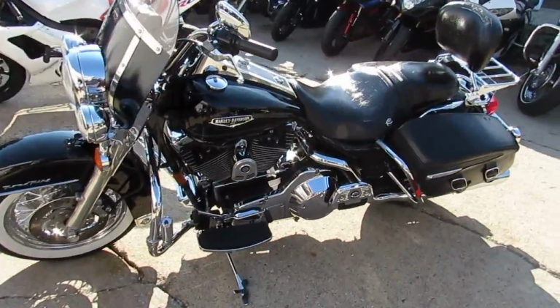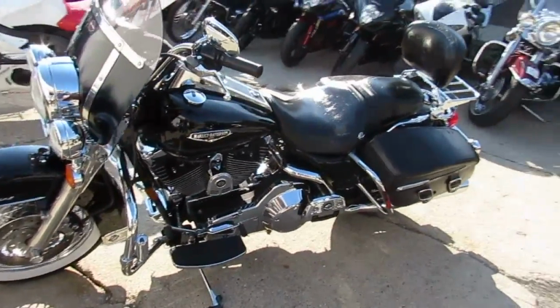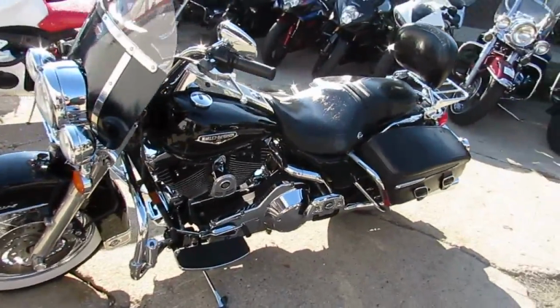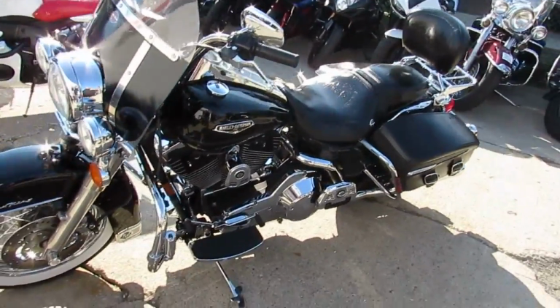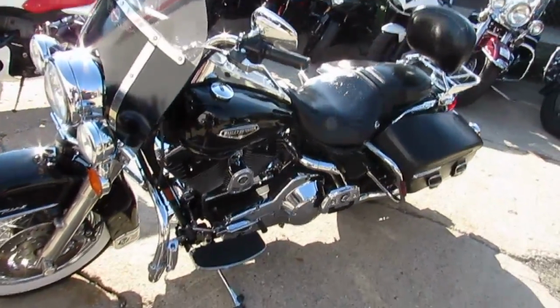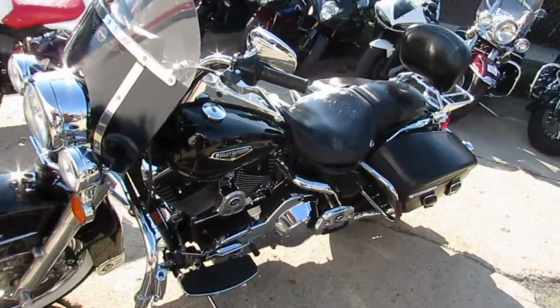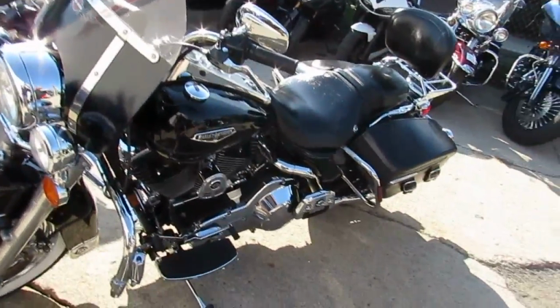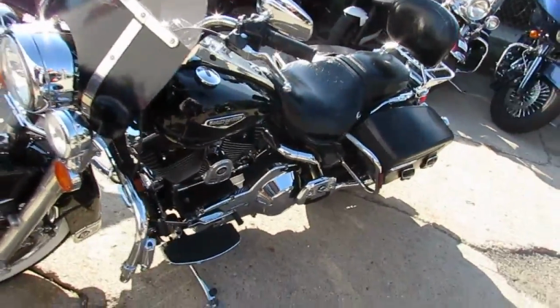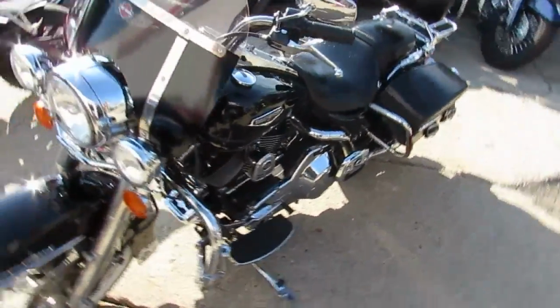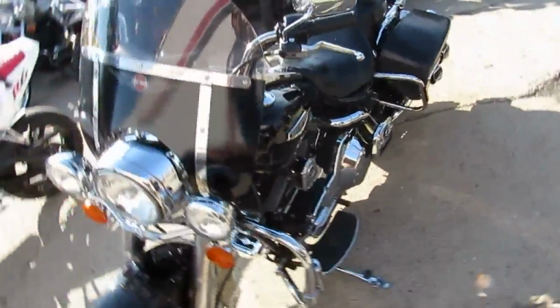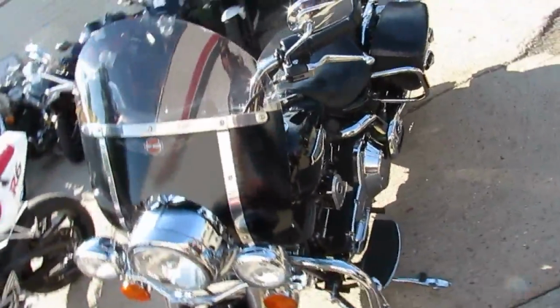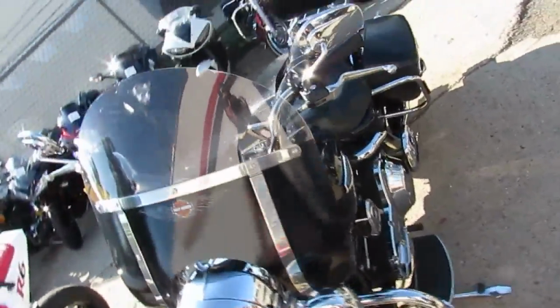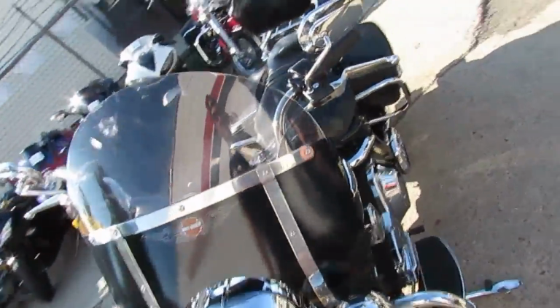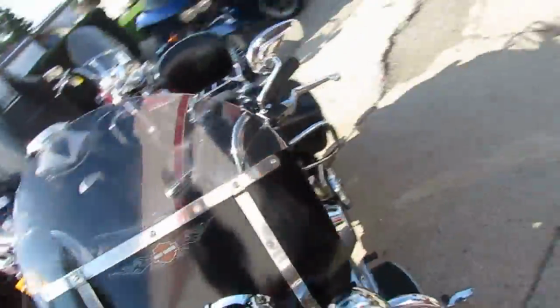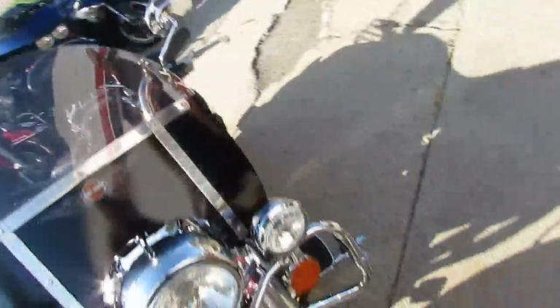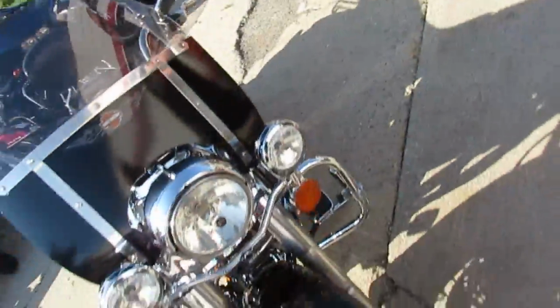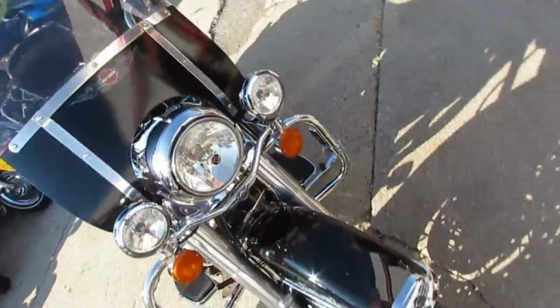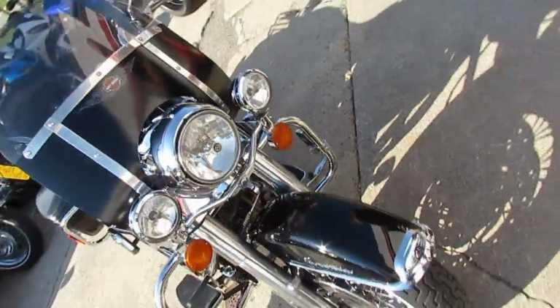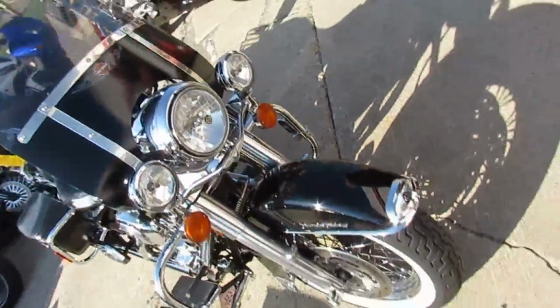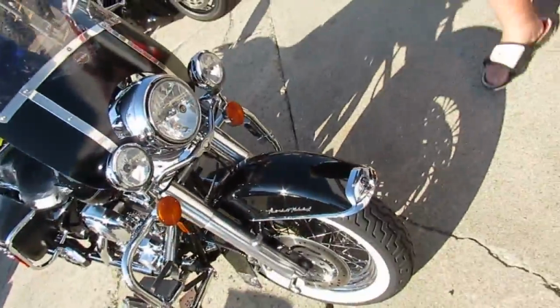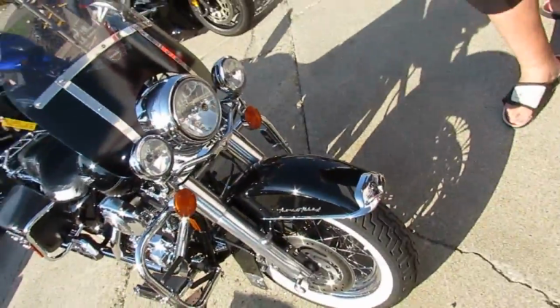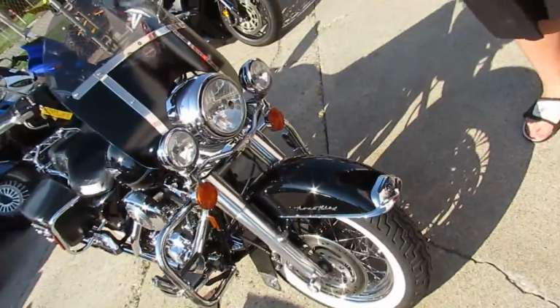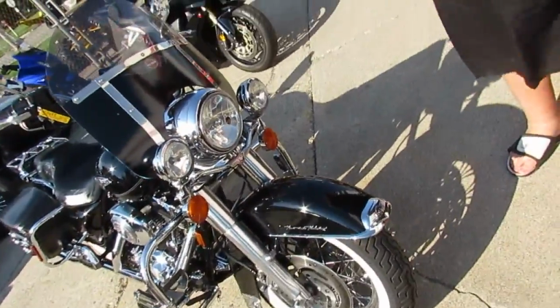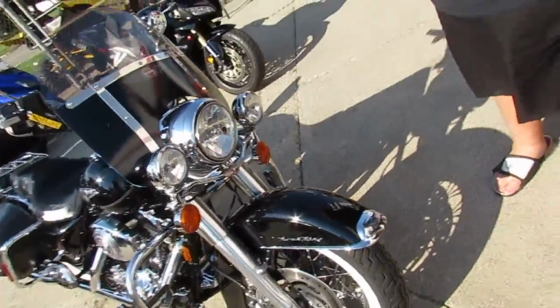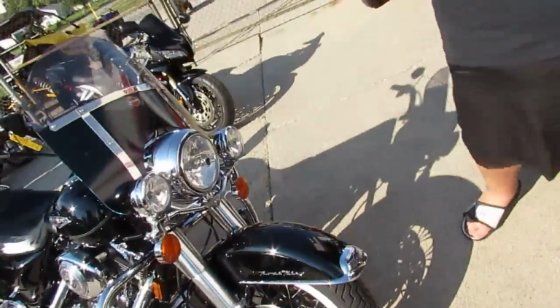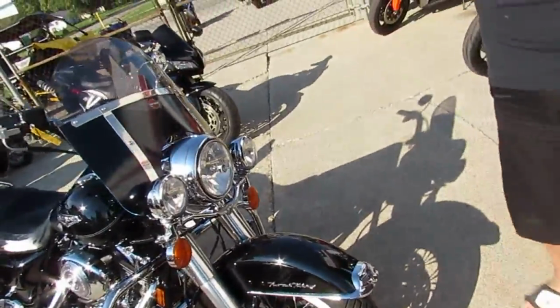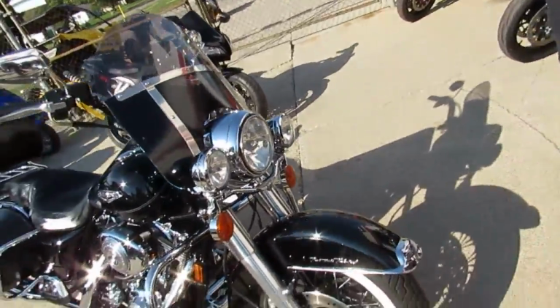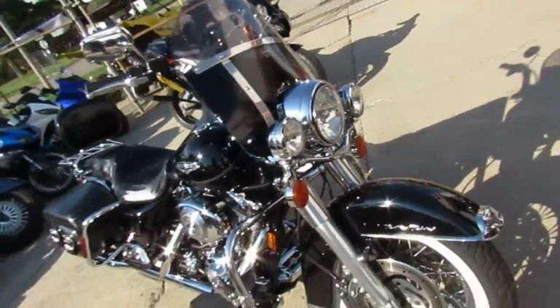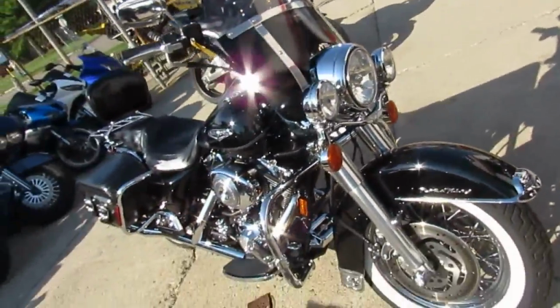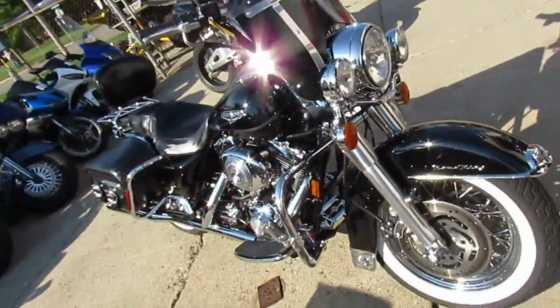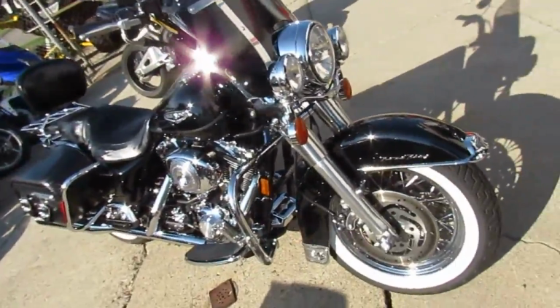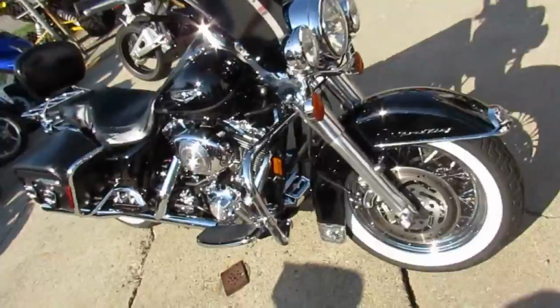Hey guys, it's Andrew at Approval Powersports out here doing a video on this beautiful day. We got a Harley Davidson Road King Classic for sale — only $8,400.